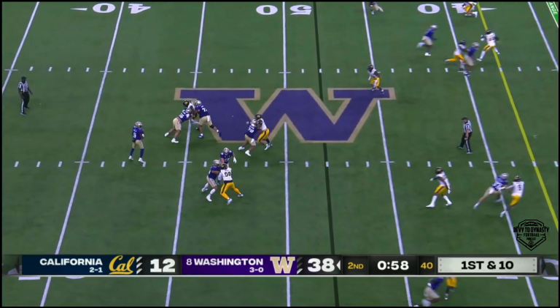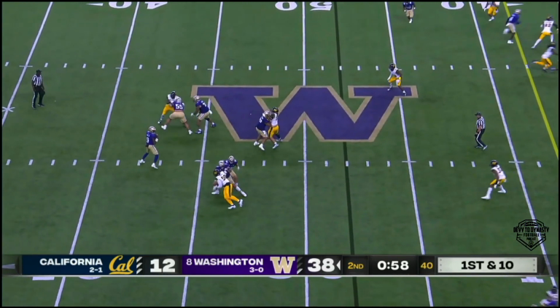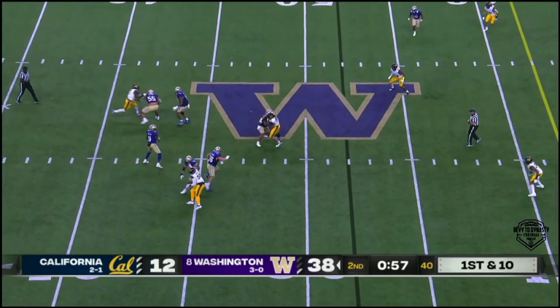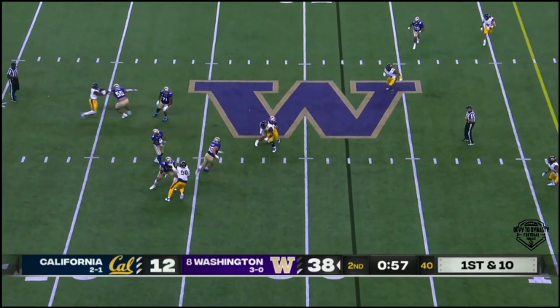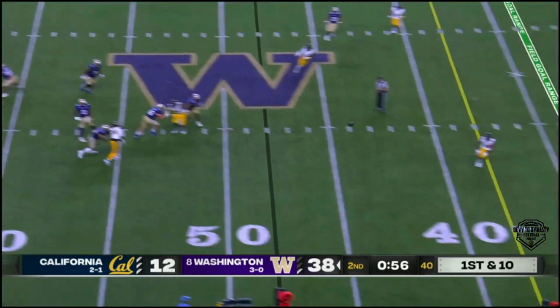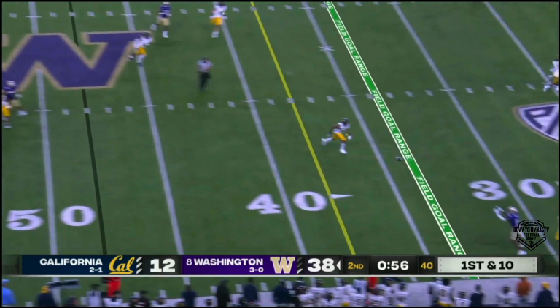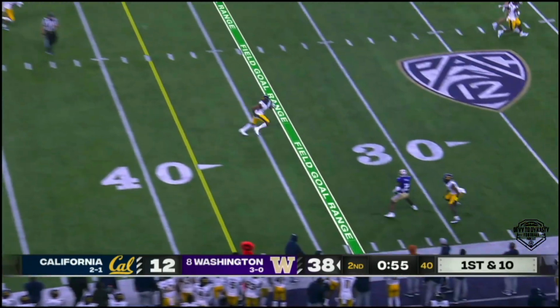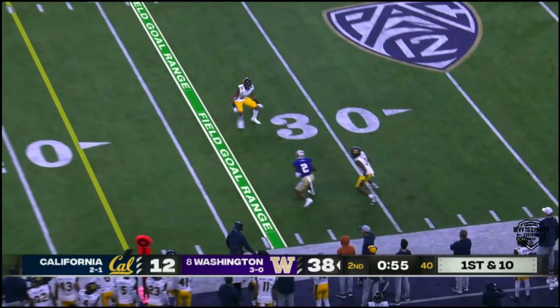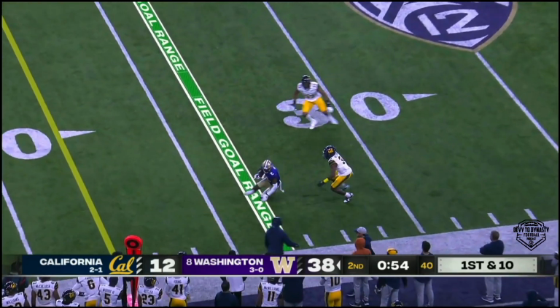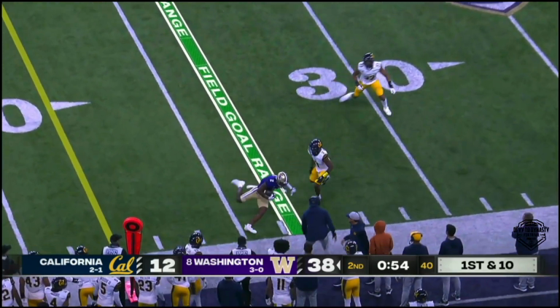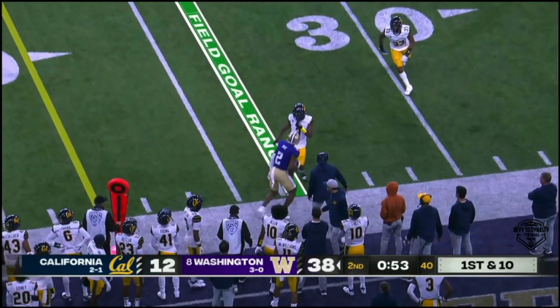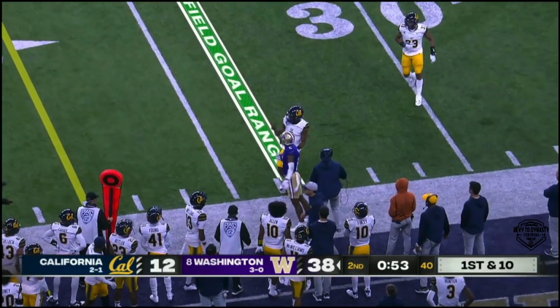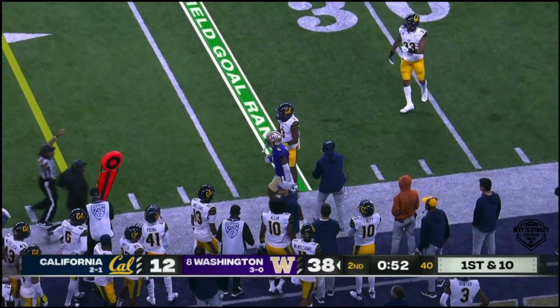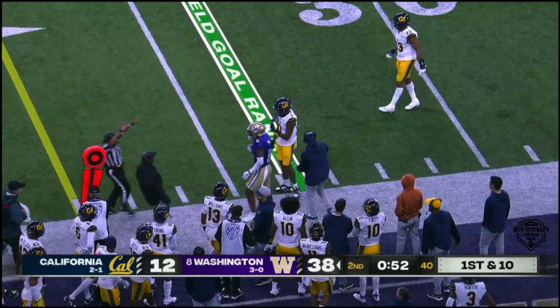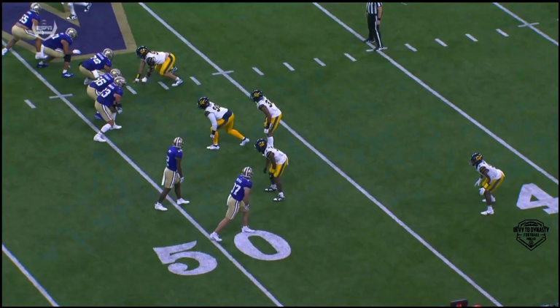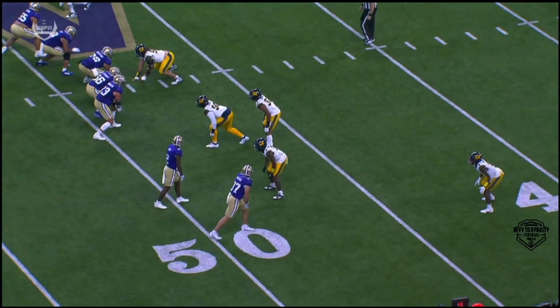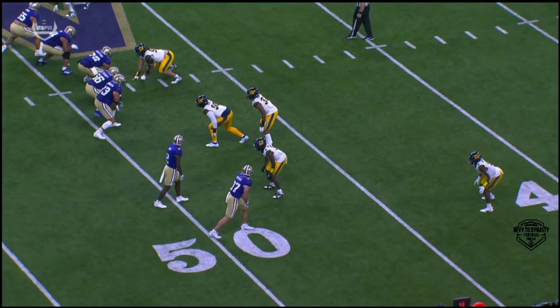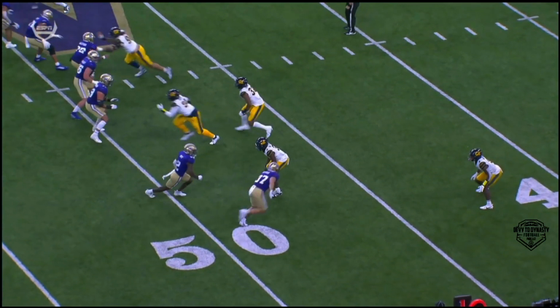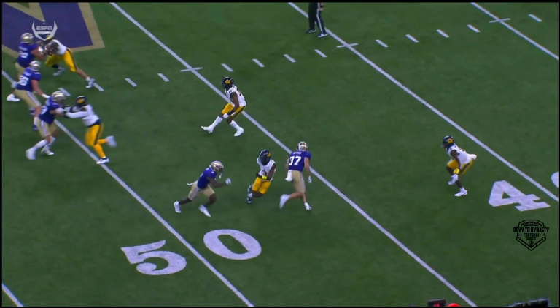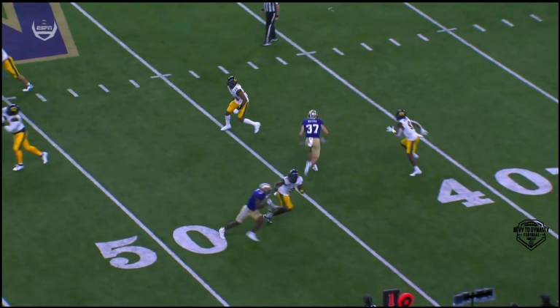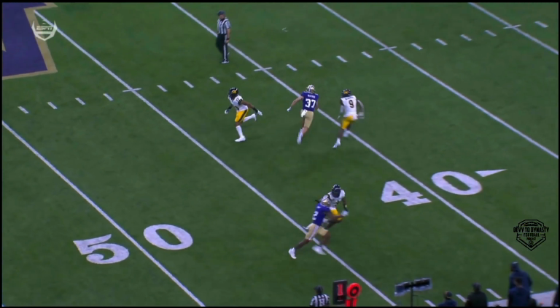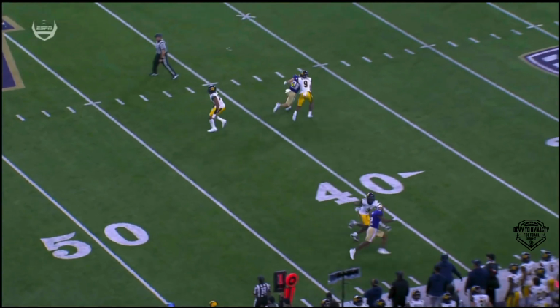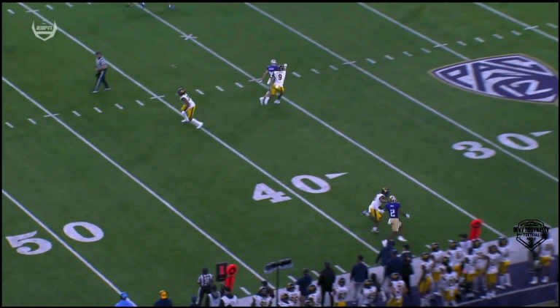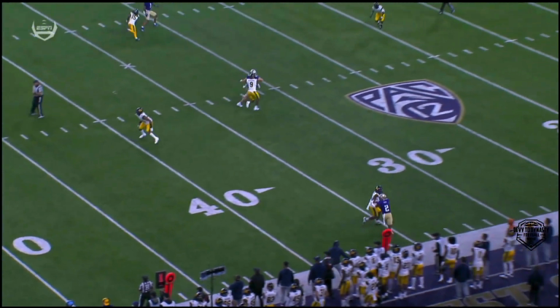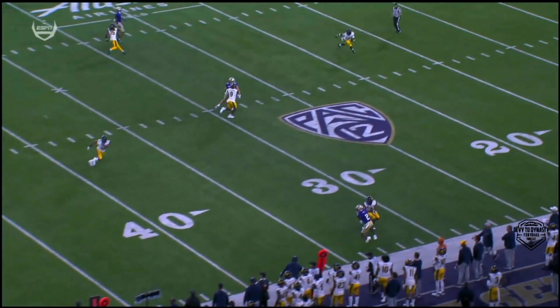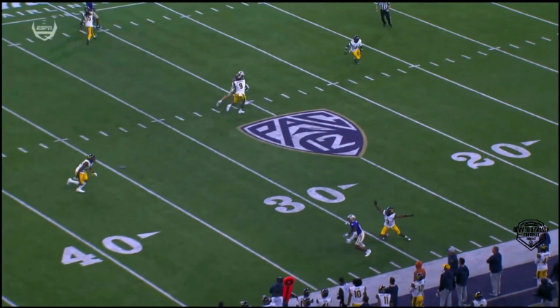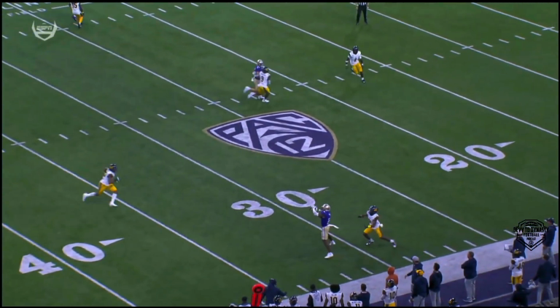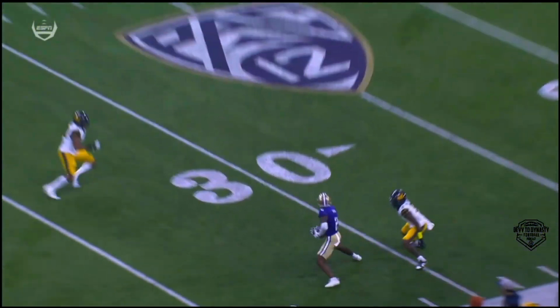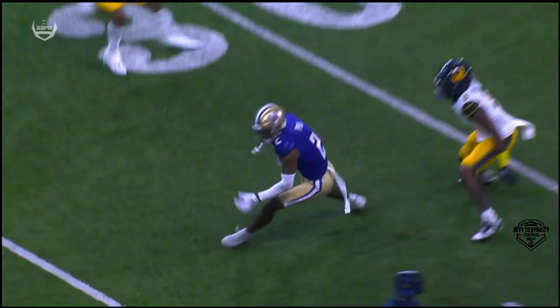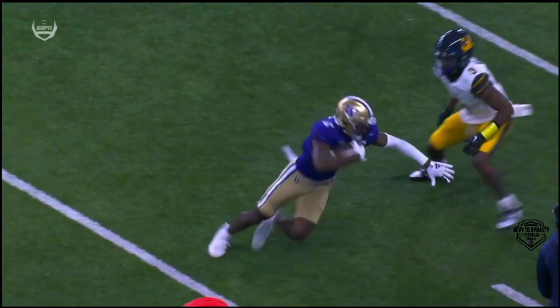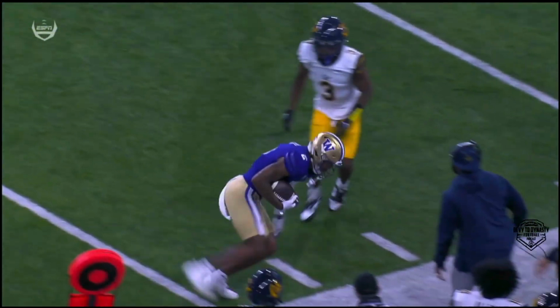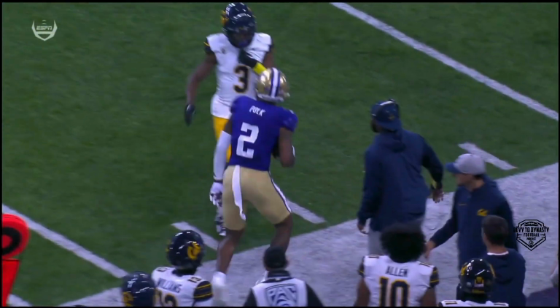First and ten. In the pocket, and that one's to Polk again. He's going to curl and go out of bounds. Over the top — so what's he do? He hits the brakes. Penix Jr. hits him on the back shoulder. Just a tremendous connection between these two.